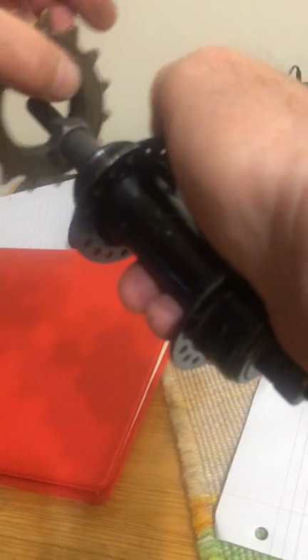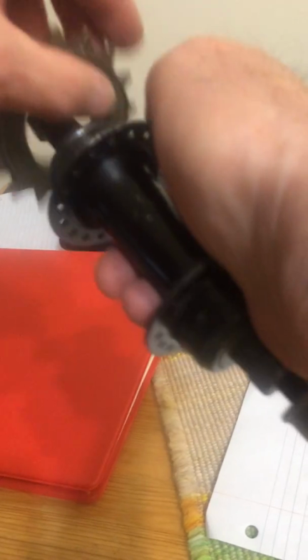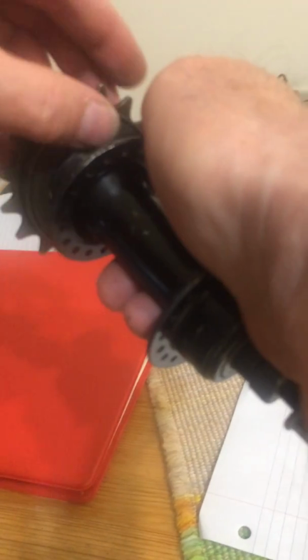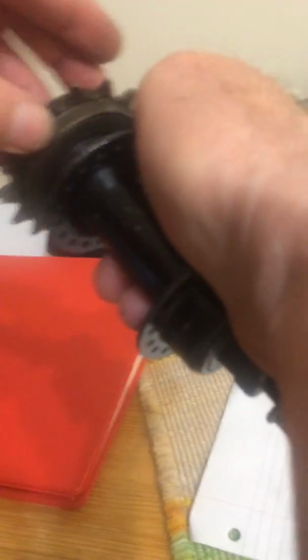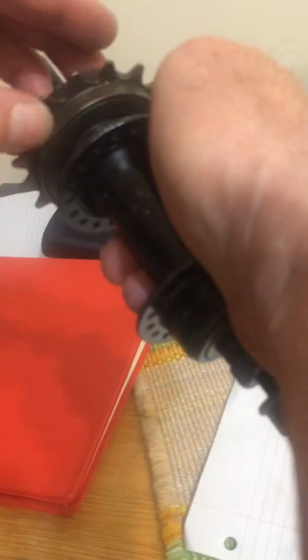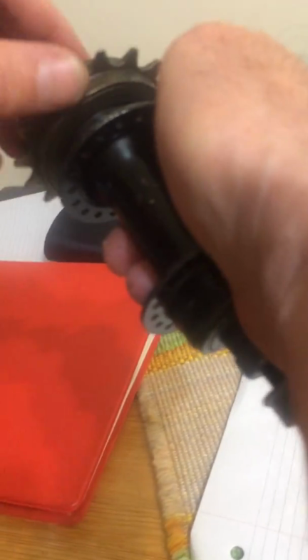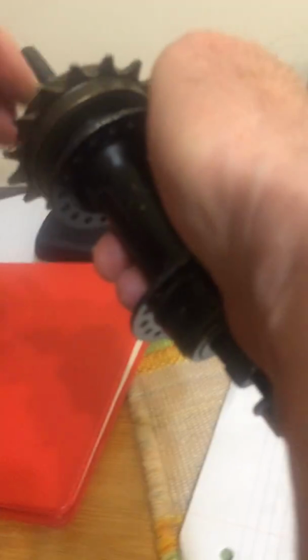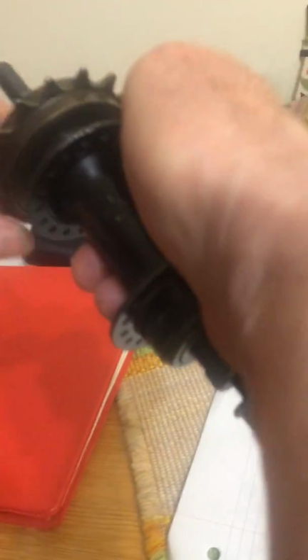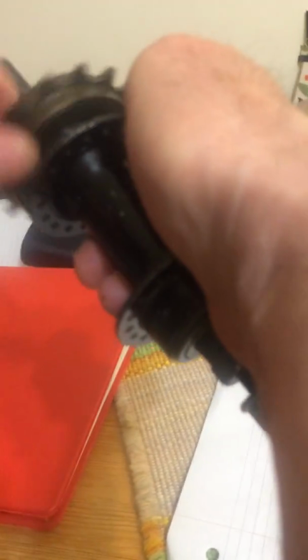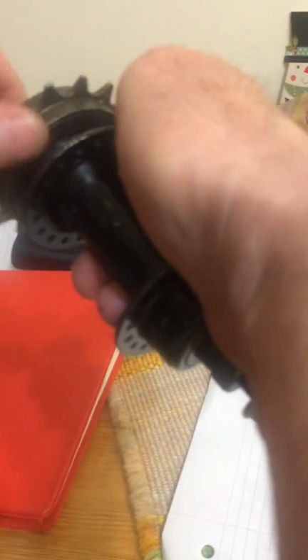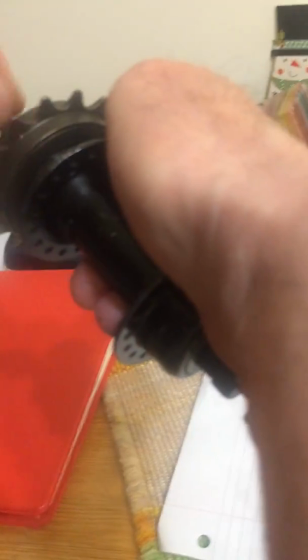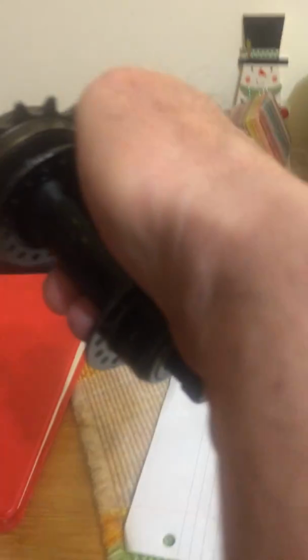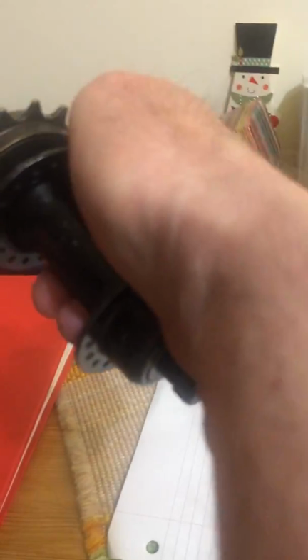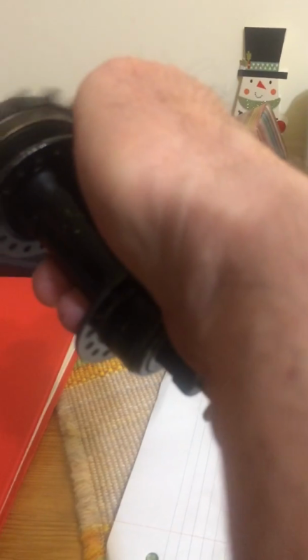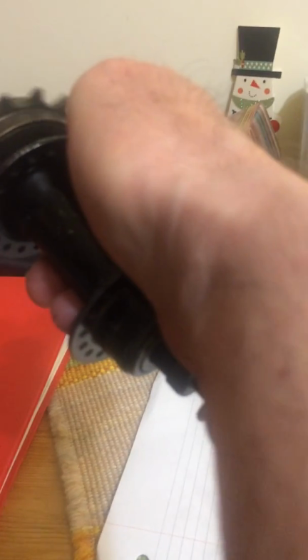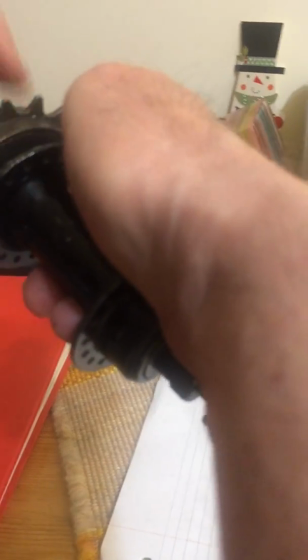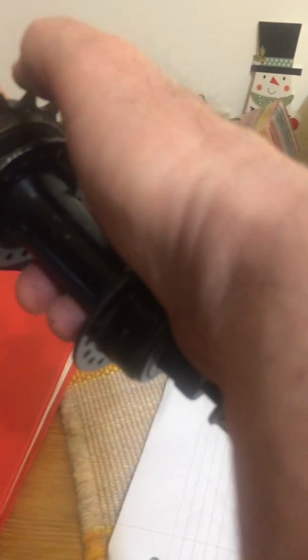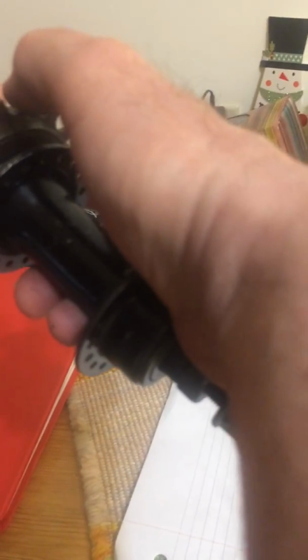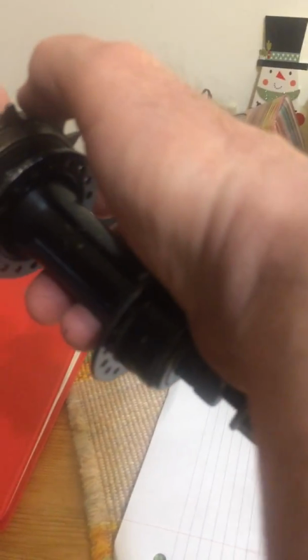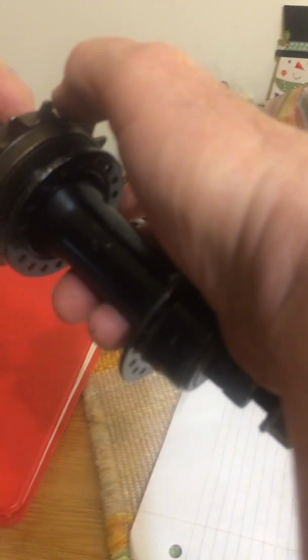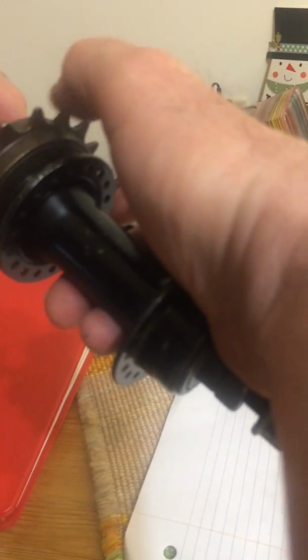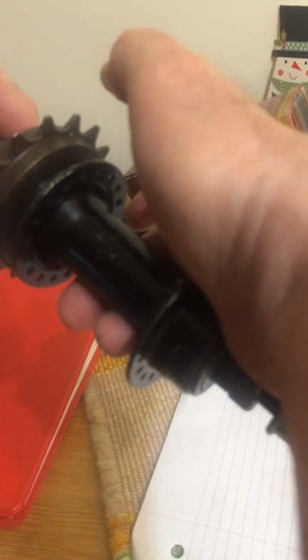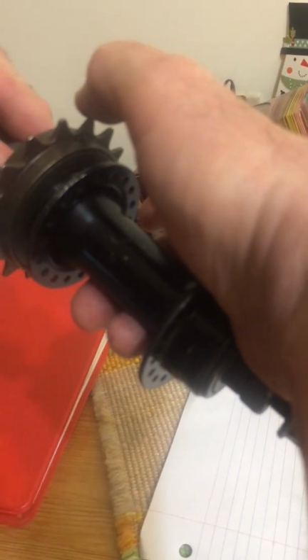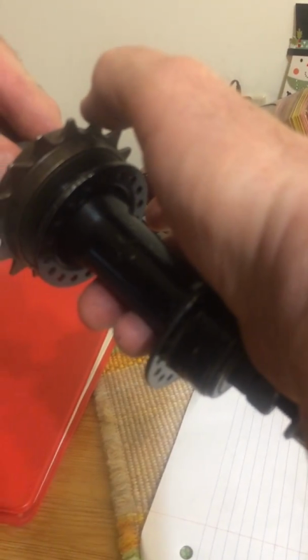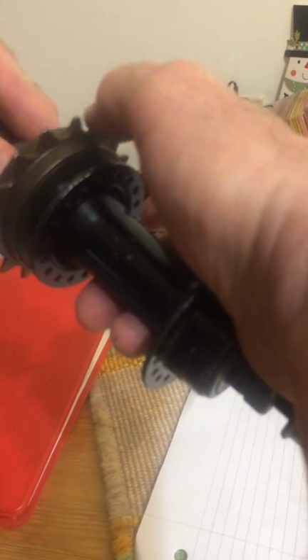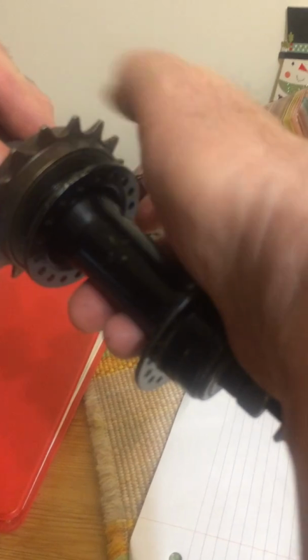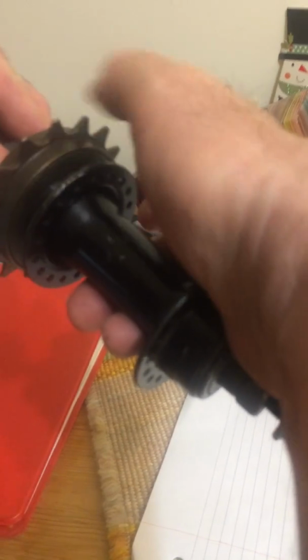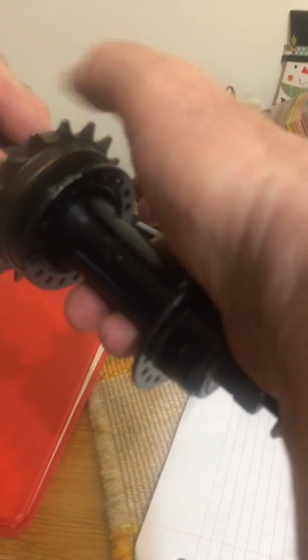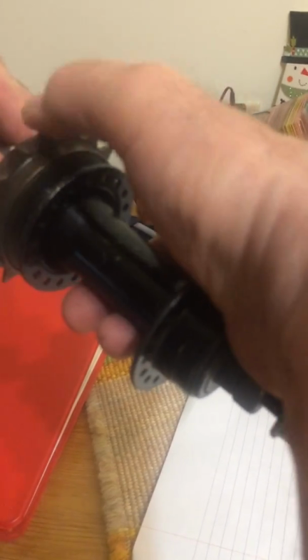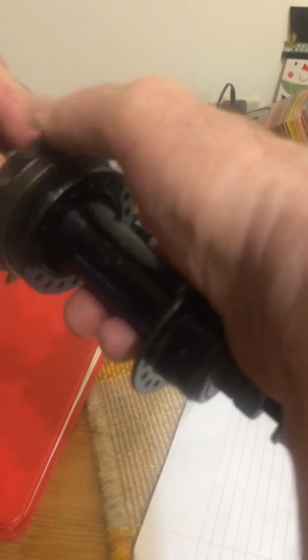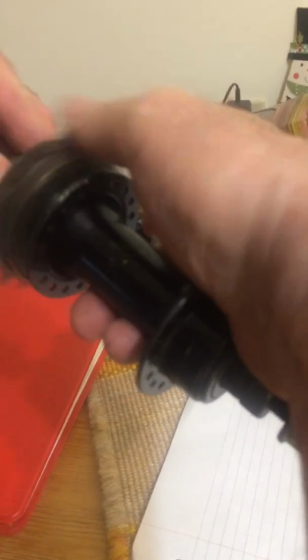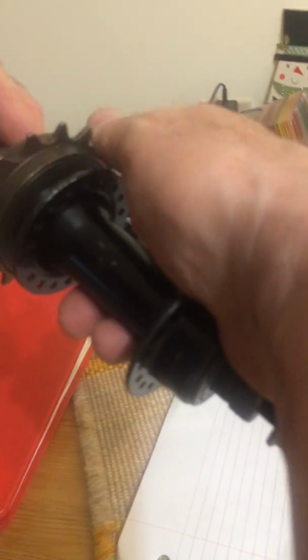If it was put on this way, it threads on normally. However, when the chain goes to drive it from the engine — the electric motor — nothing happens.